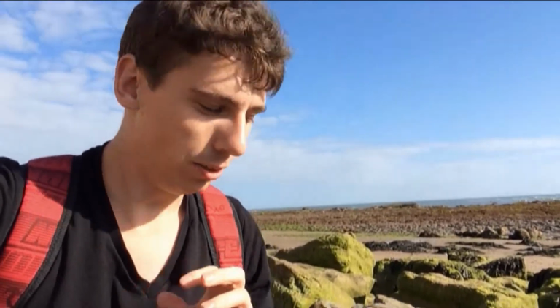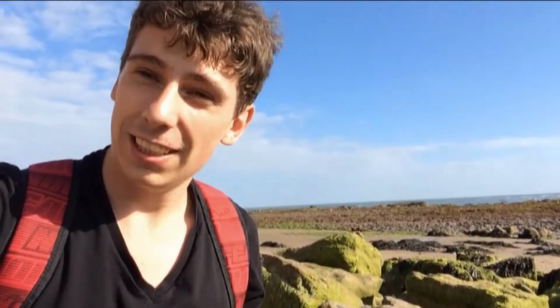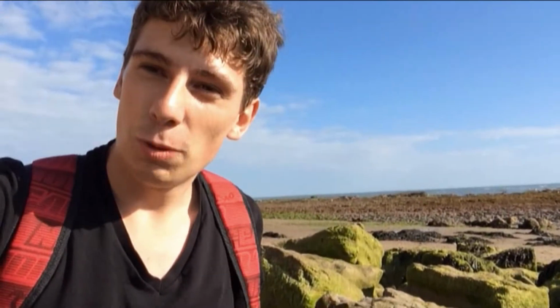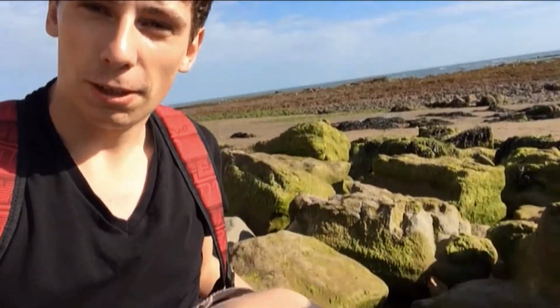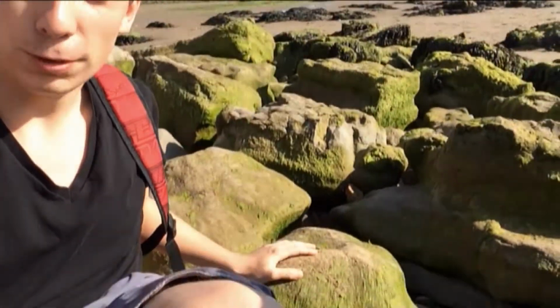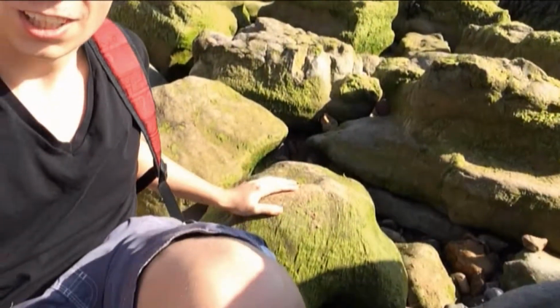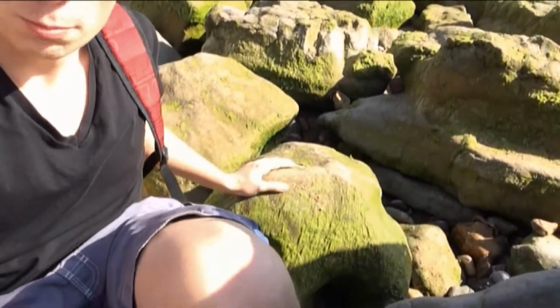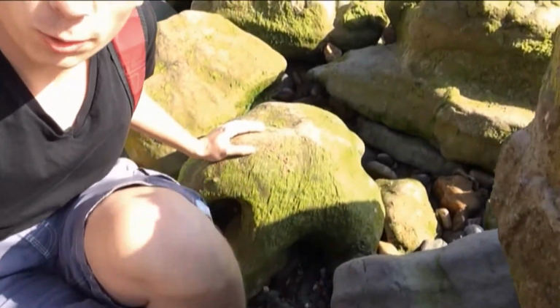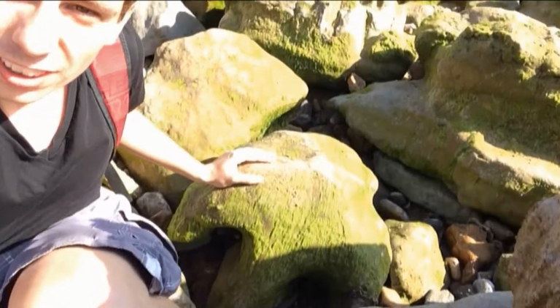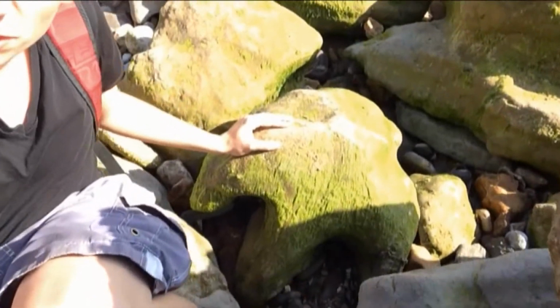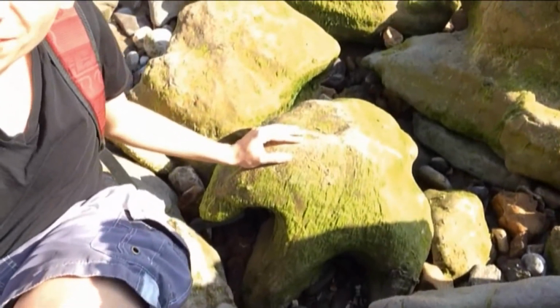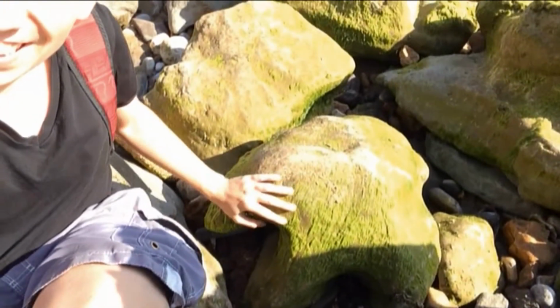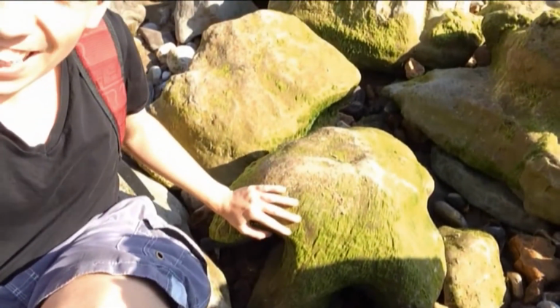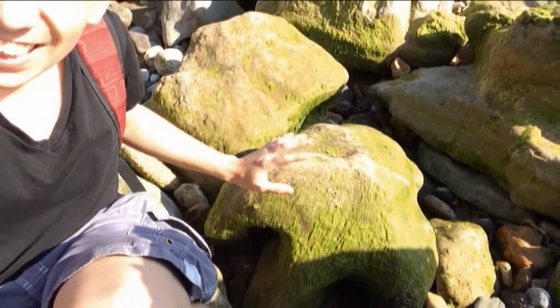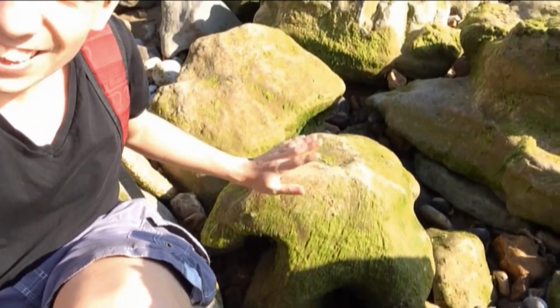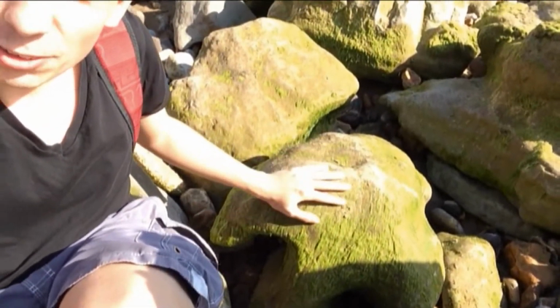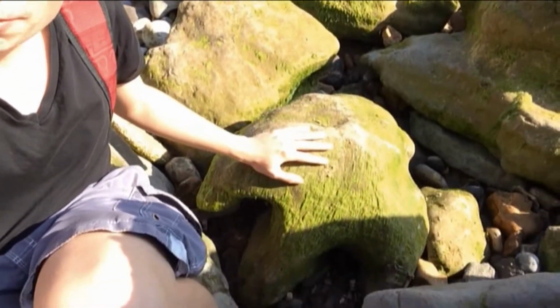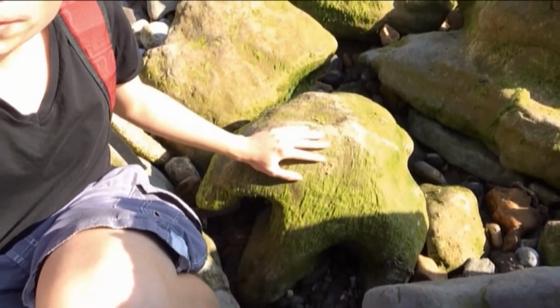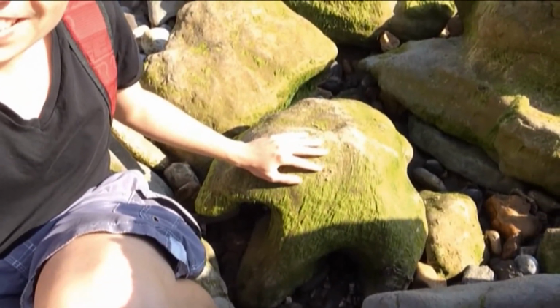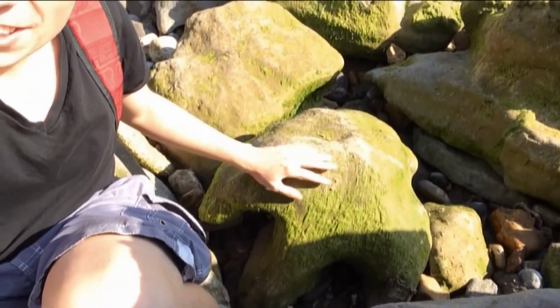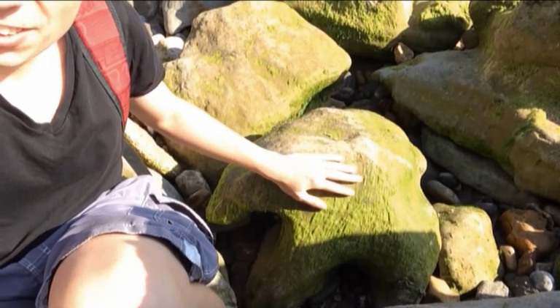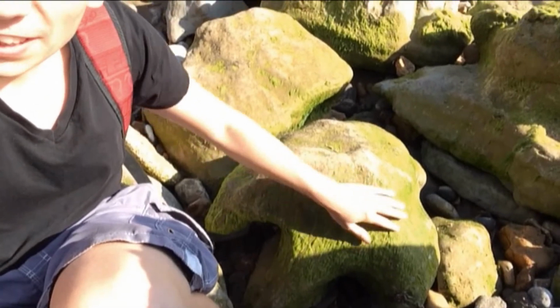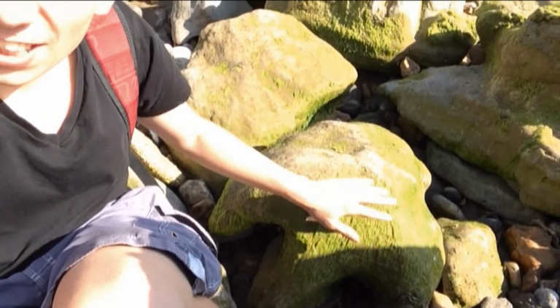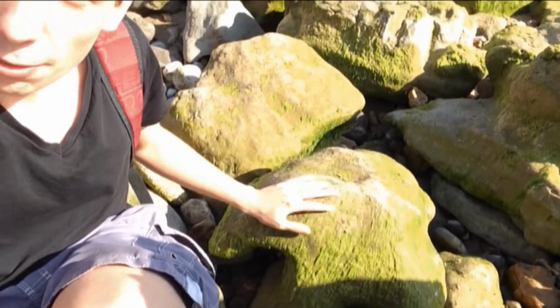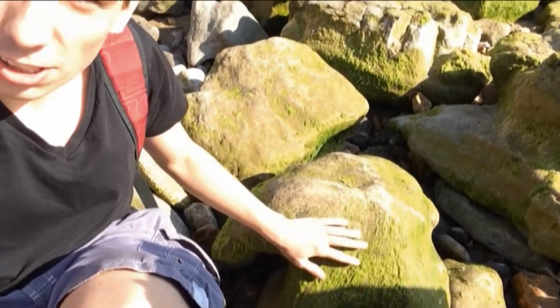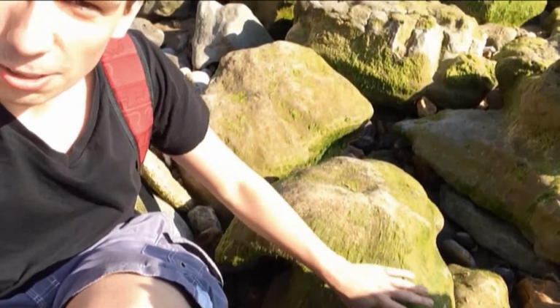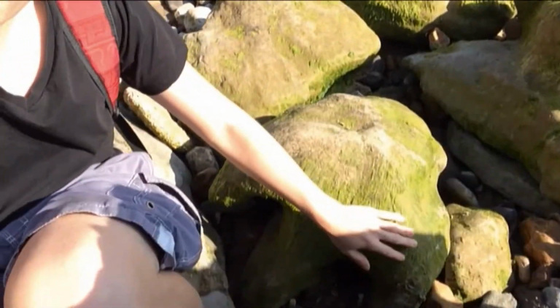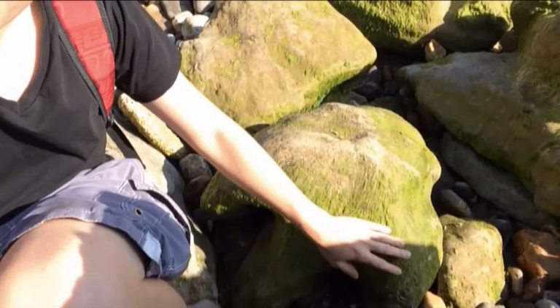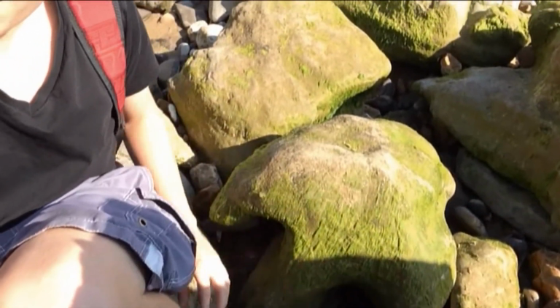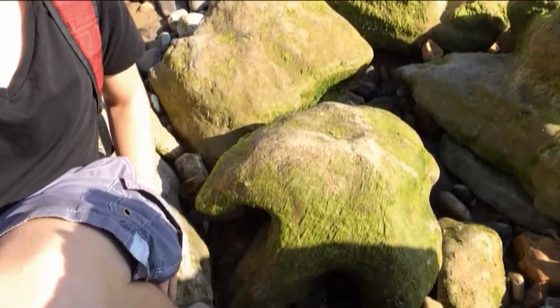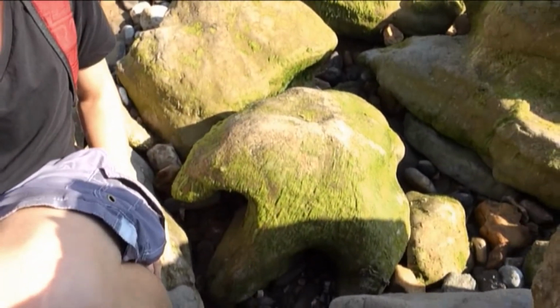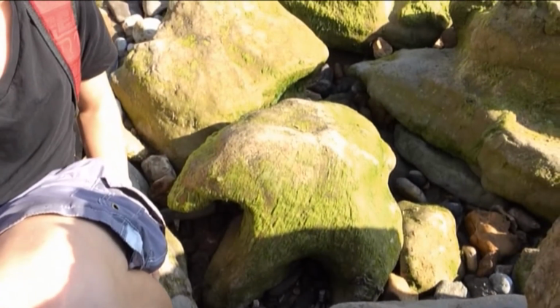And over here we have a footprint from an Iguanodon — I'll just shuffle out the way. And that is an Iguanodon footprint right there. It's covered in algae, but the outline, the three toes, are present in this. So that's a really exciting fossil.